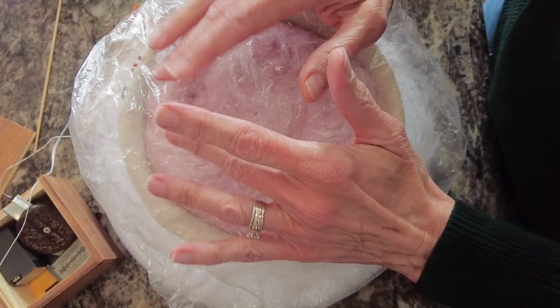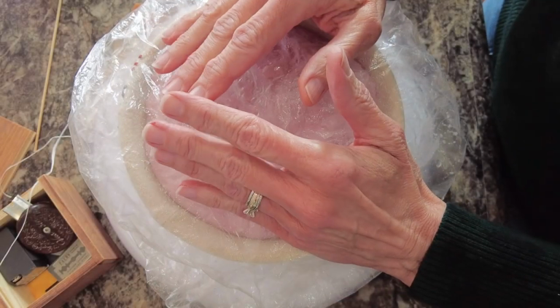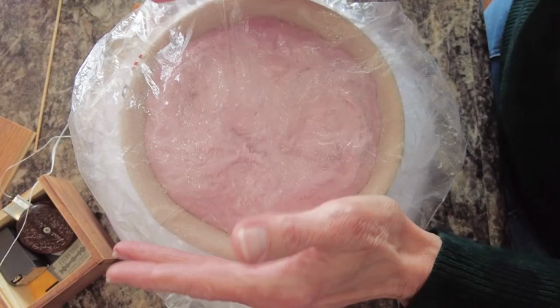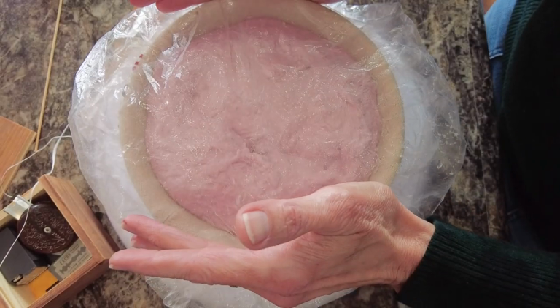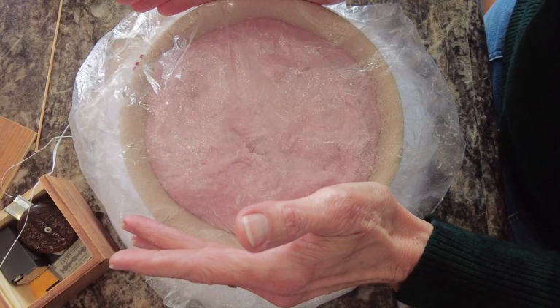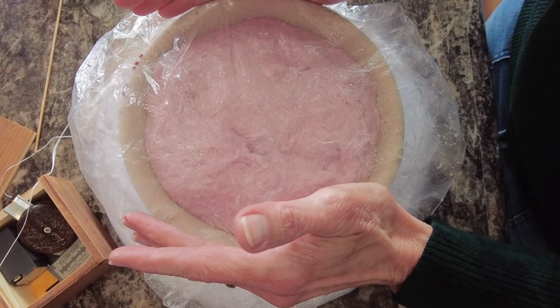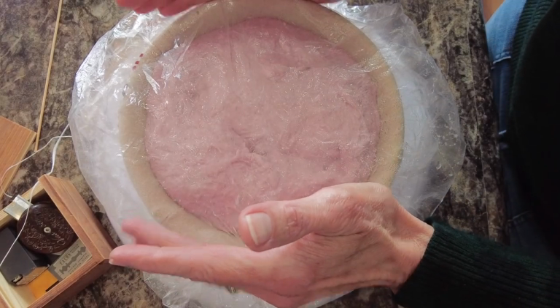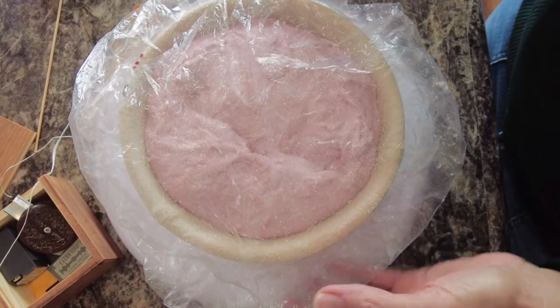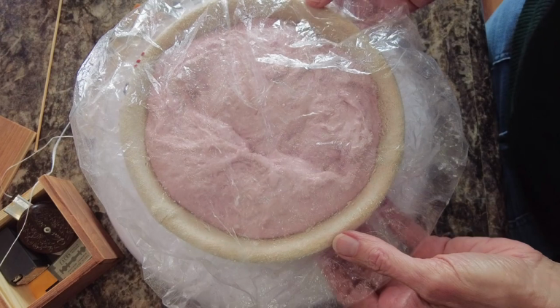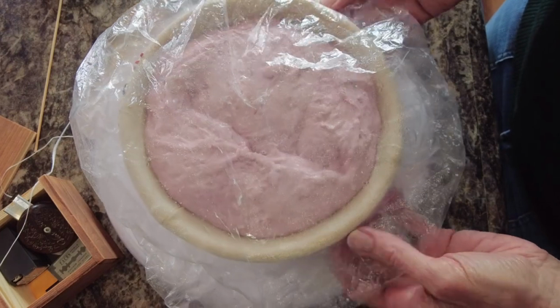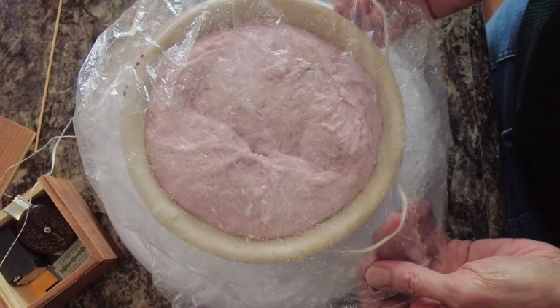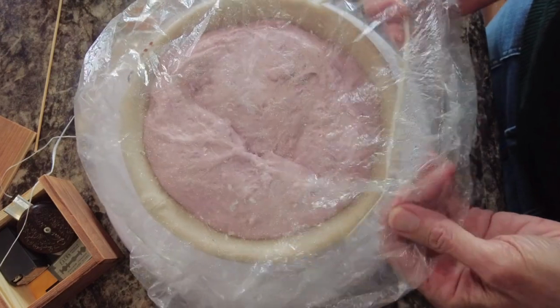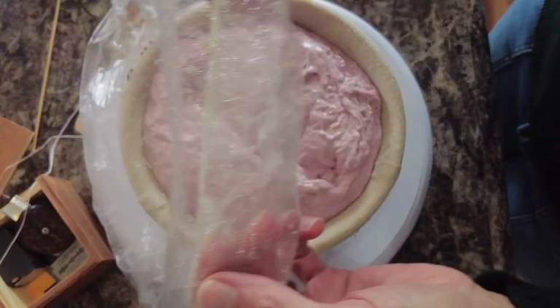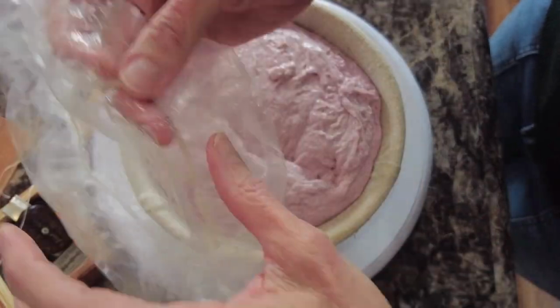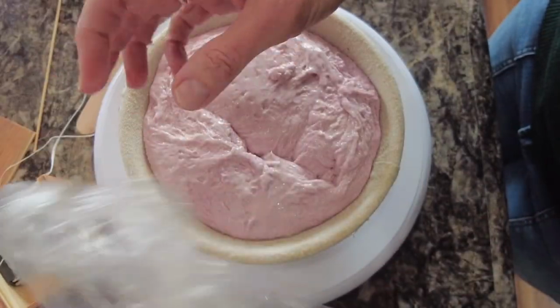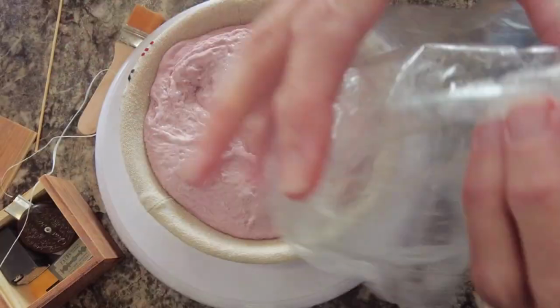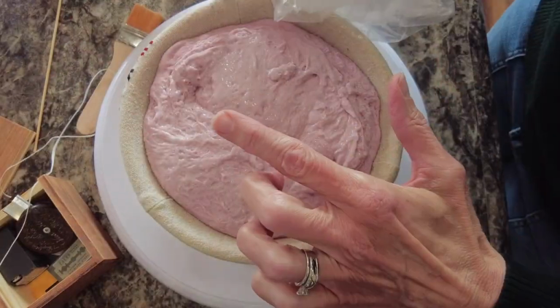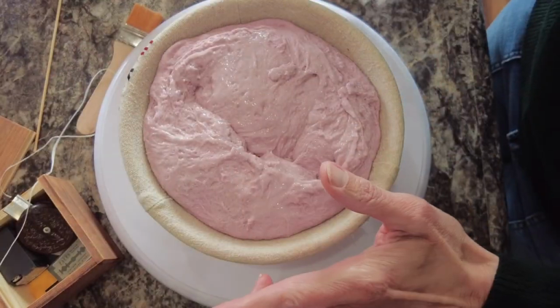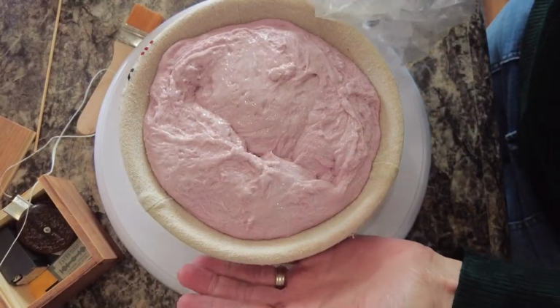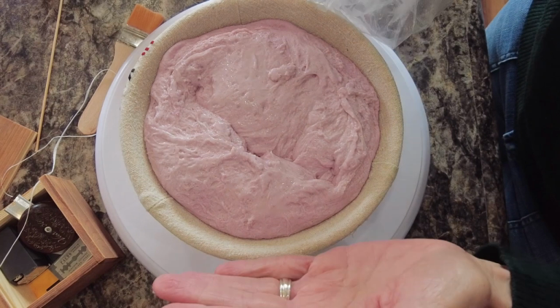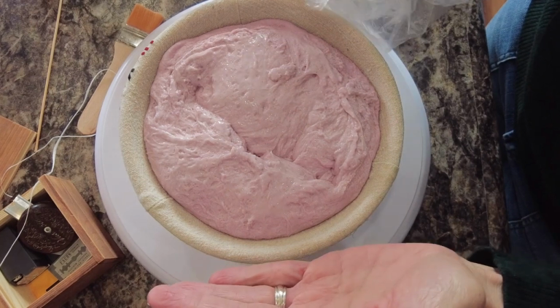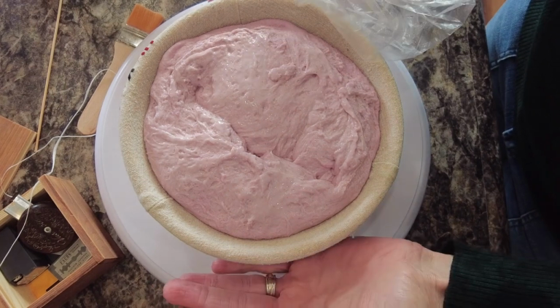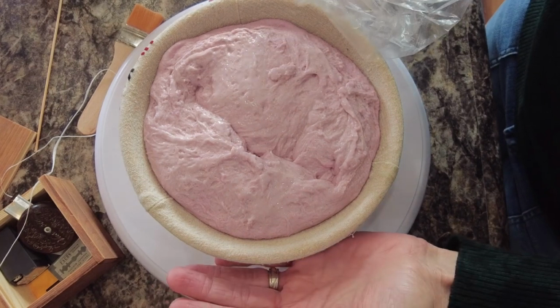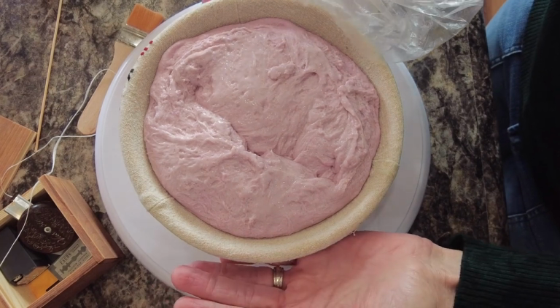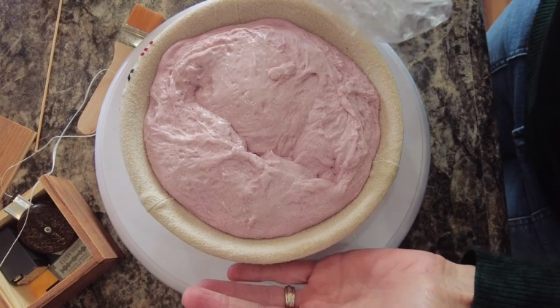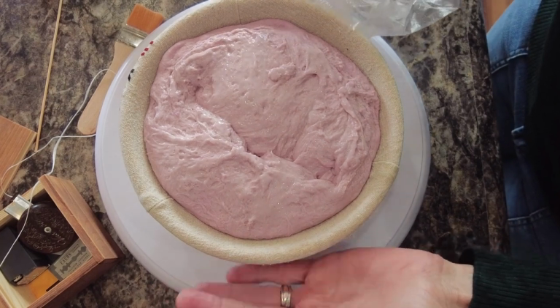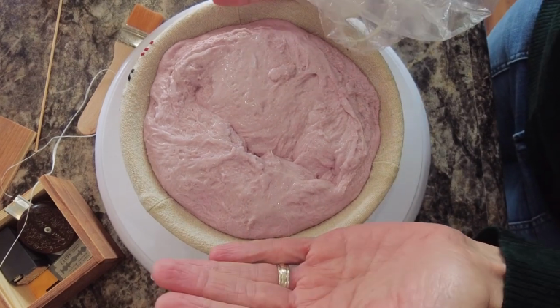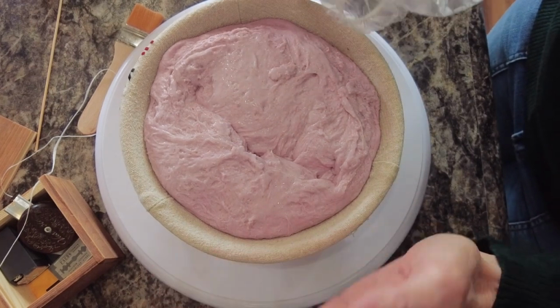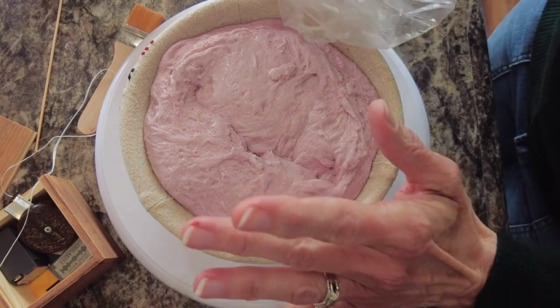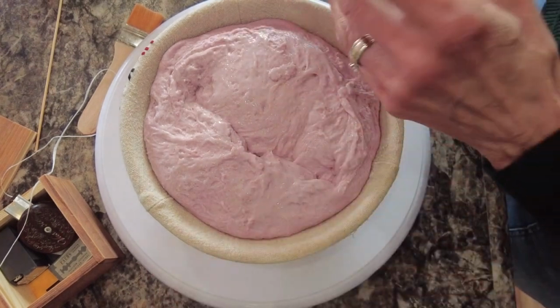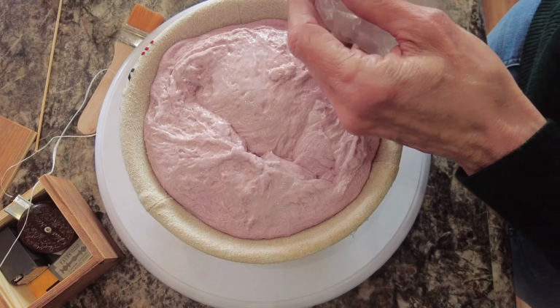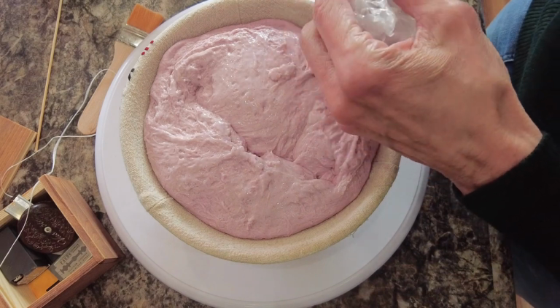Hey everyone and welcome to Simply Beautiful Sourdough. Today I'm going to be doing a real simple wheat stalk score with a little bit of a trick I have learned for not letting the score on top of a loaf rise up into a hat shape. So I'll be sharing that with you today.